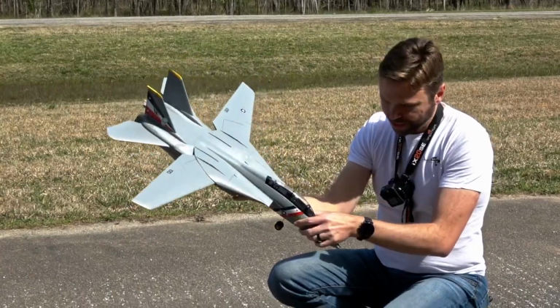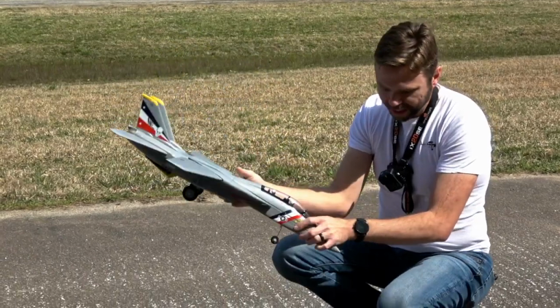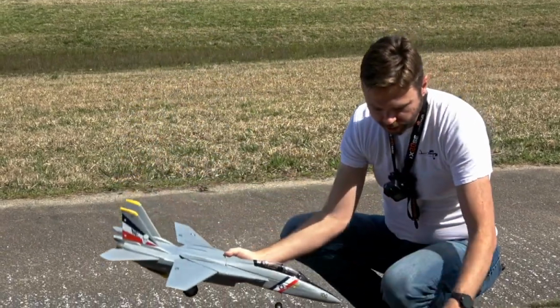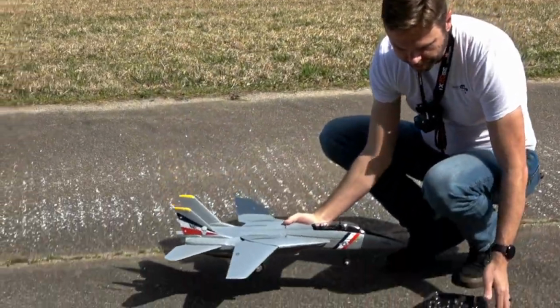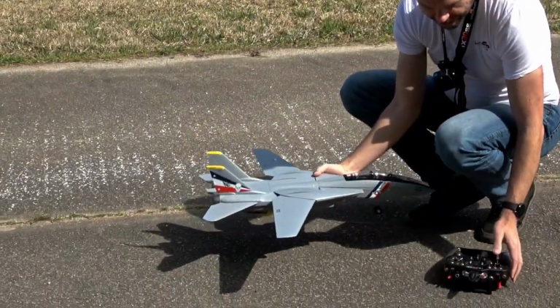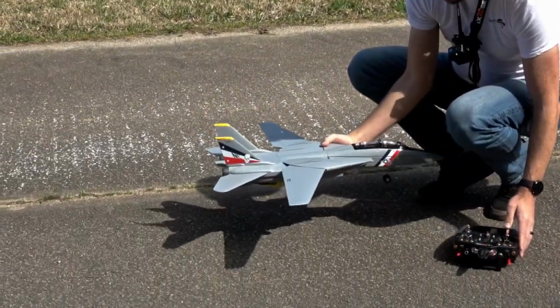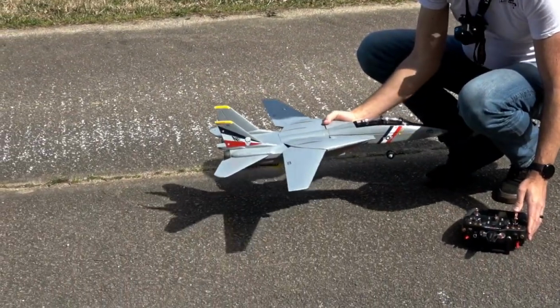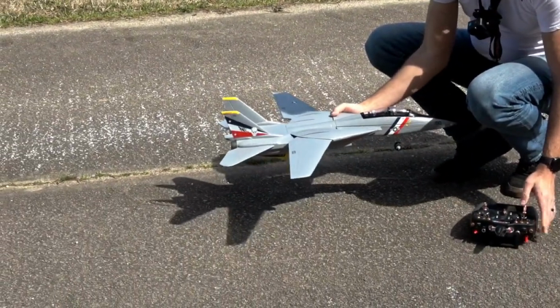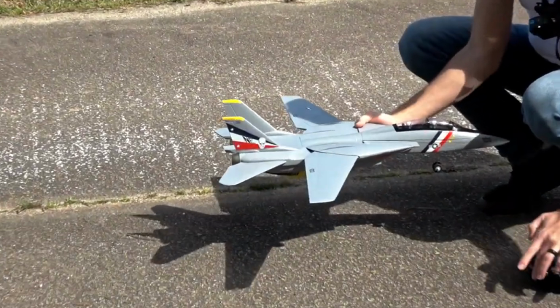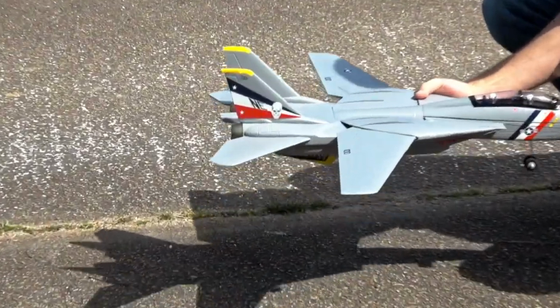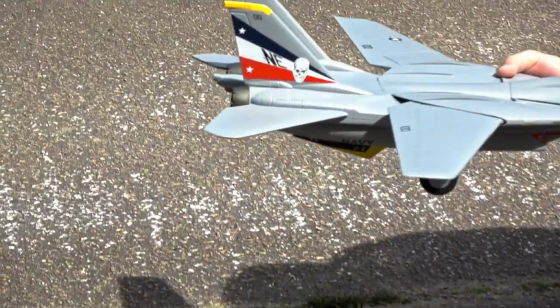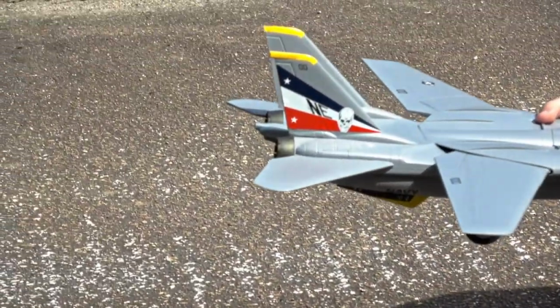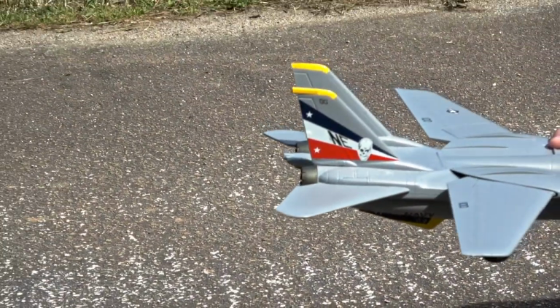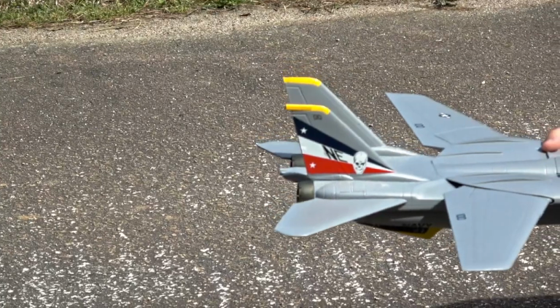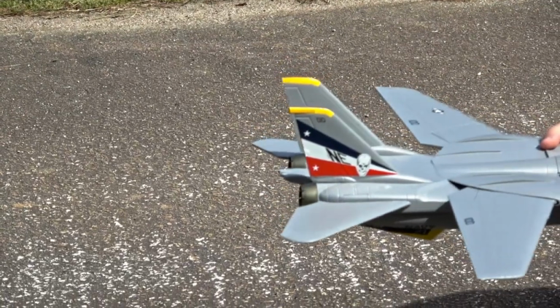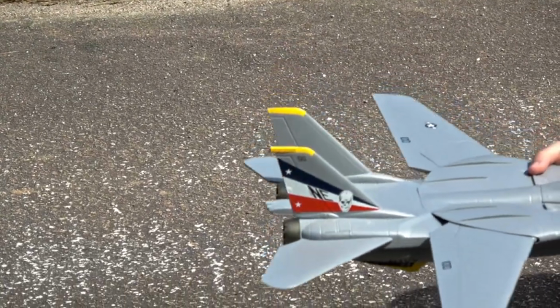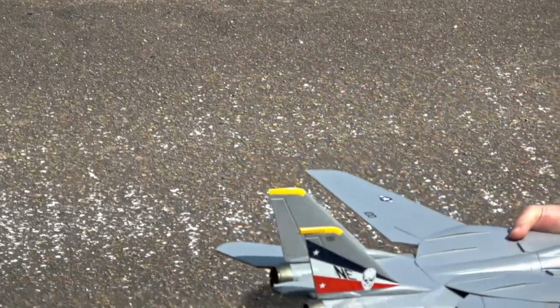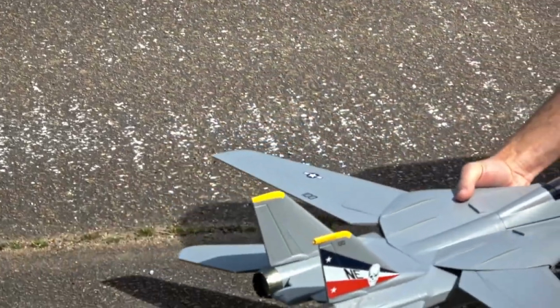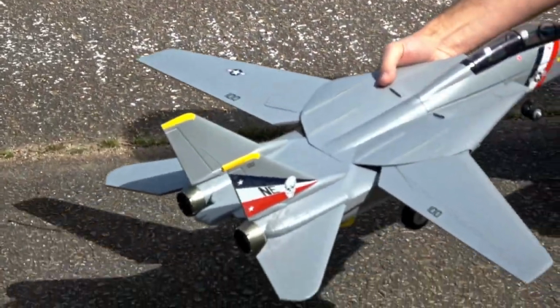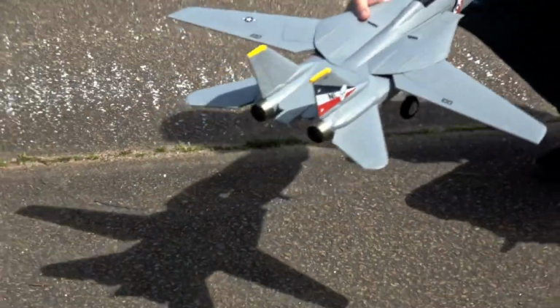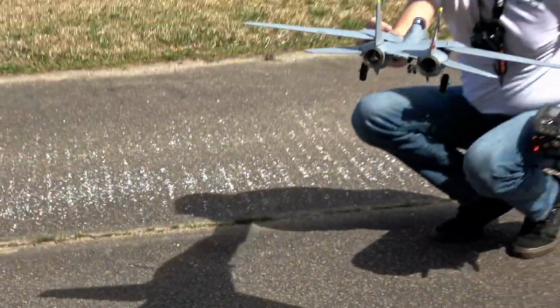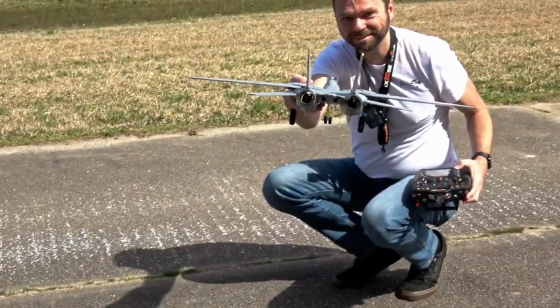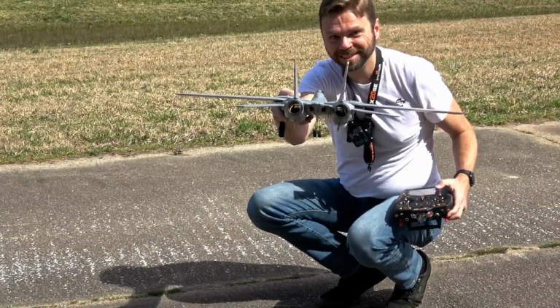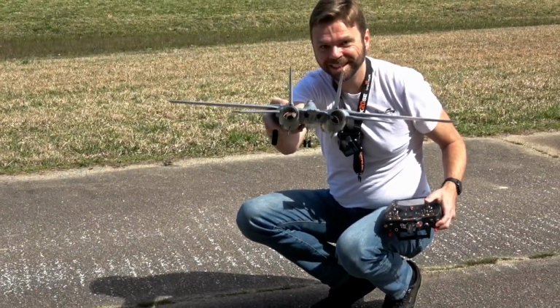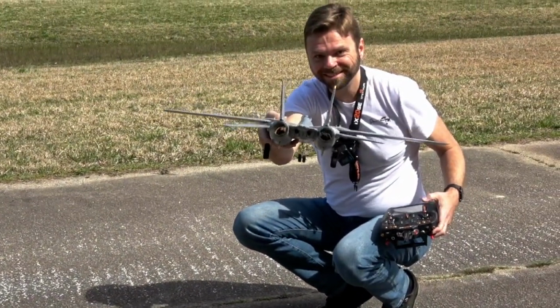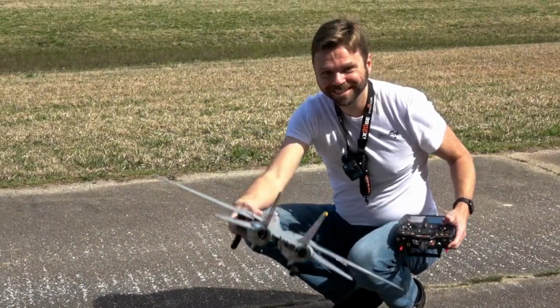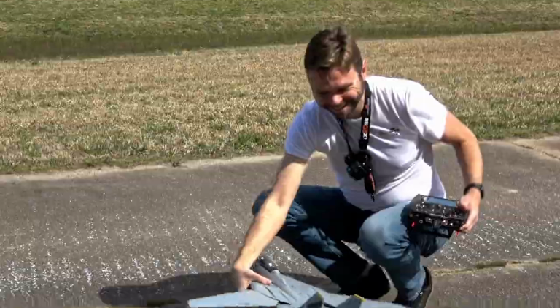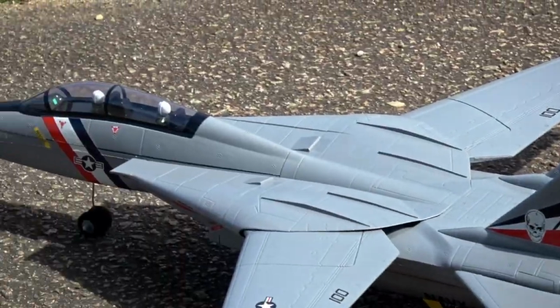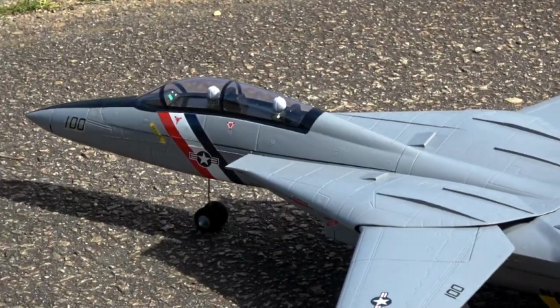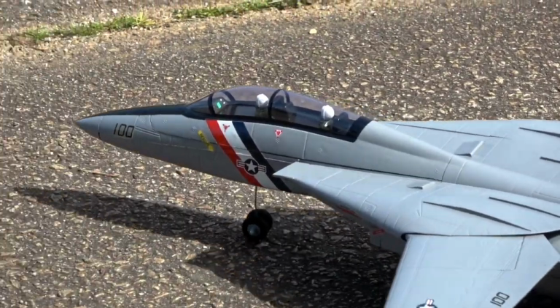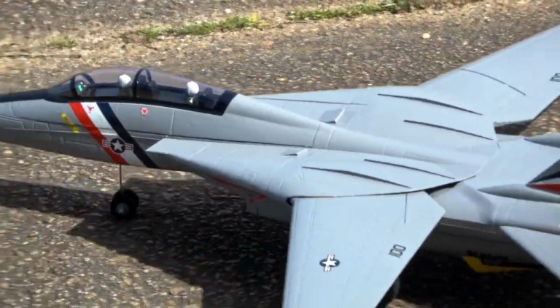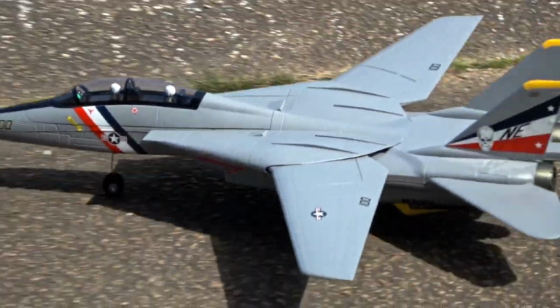Let's get her on the ground and take her on up. With throttle up real fast, this is the way this thing sounds. All right, F-14 is ready to go.